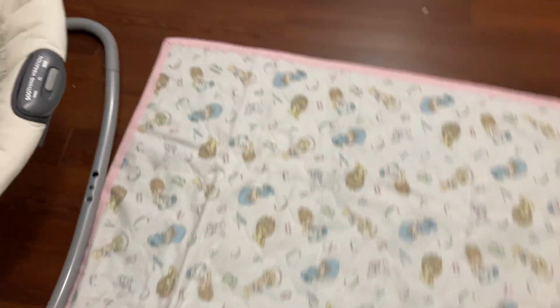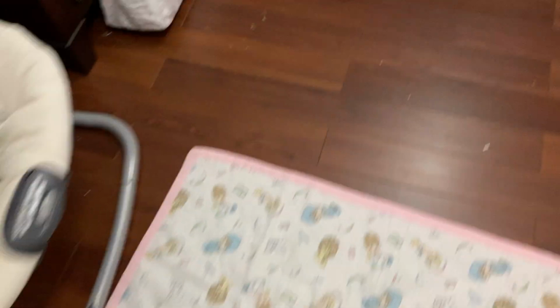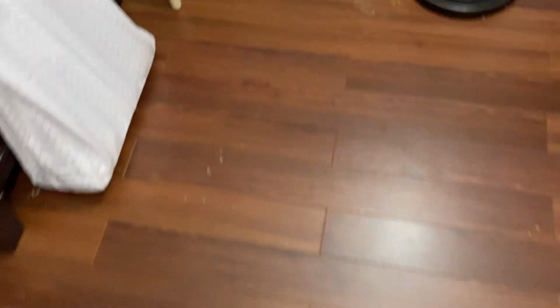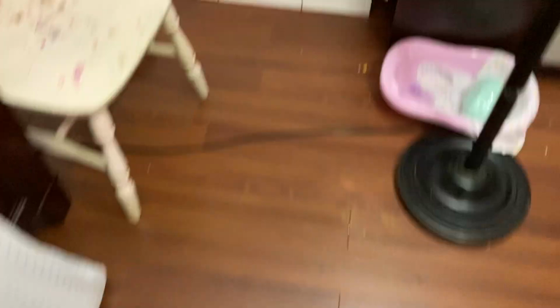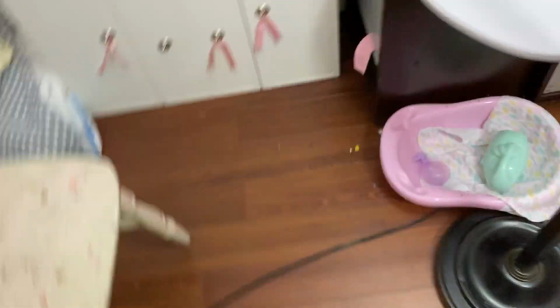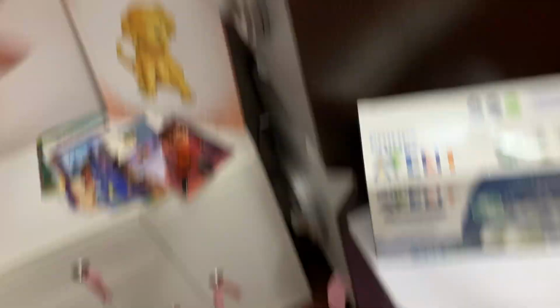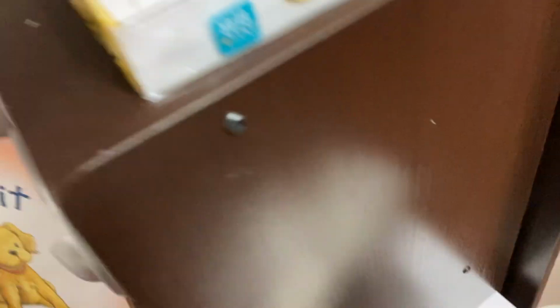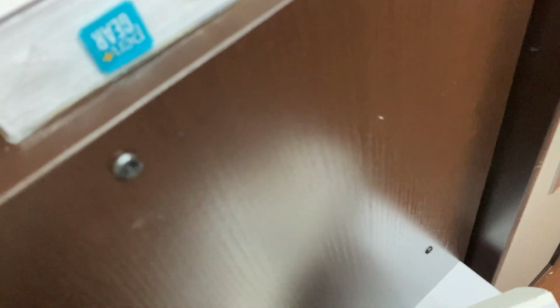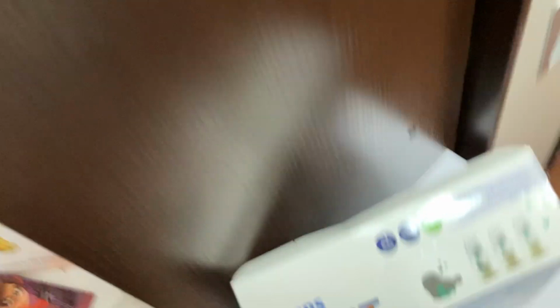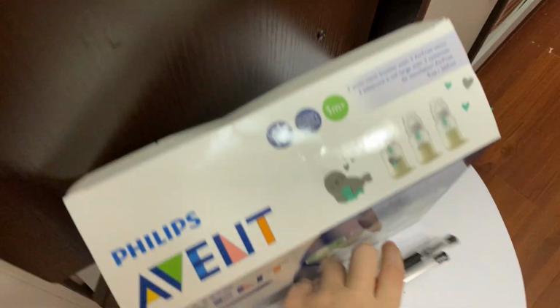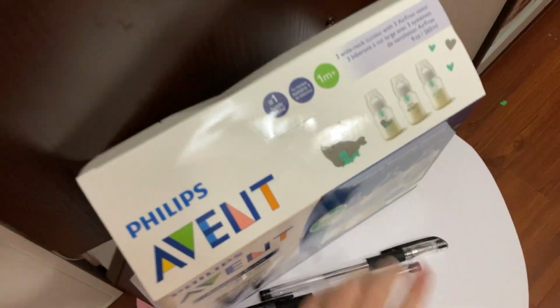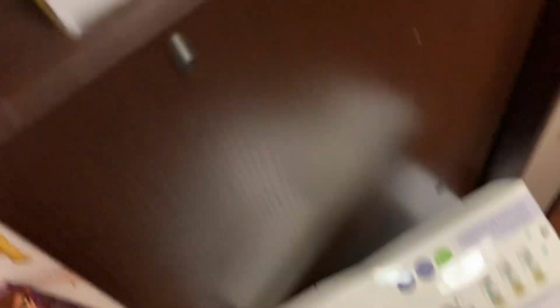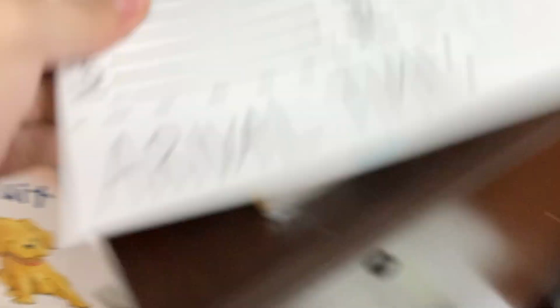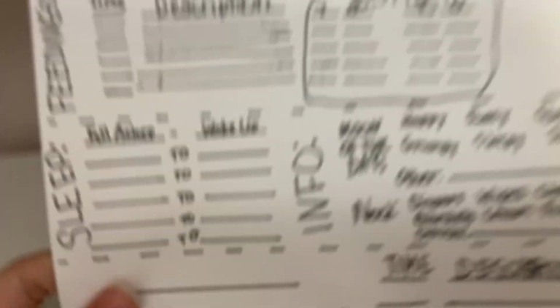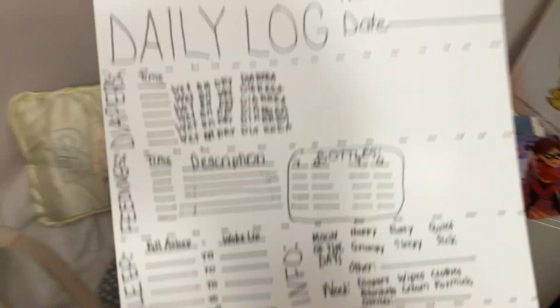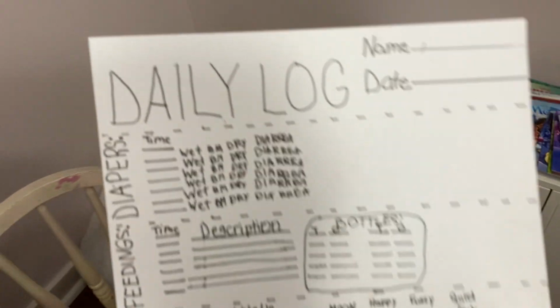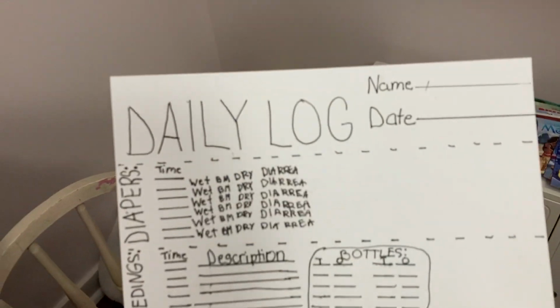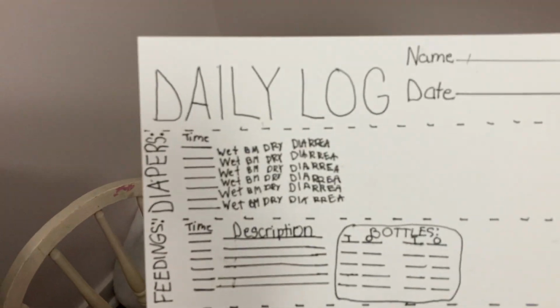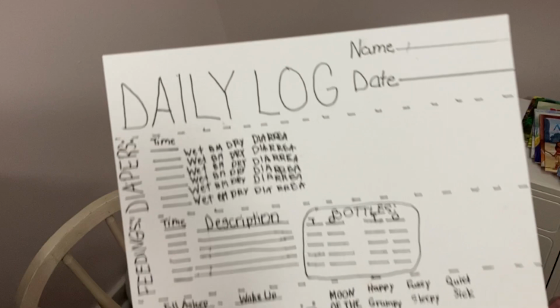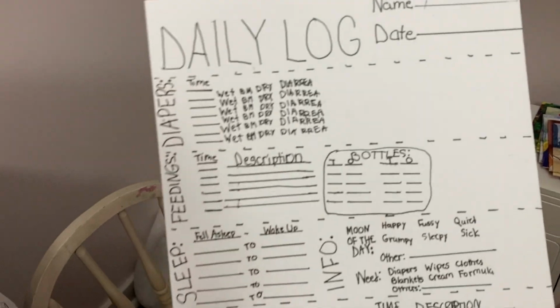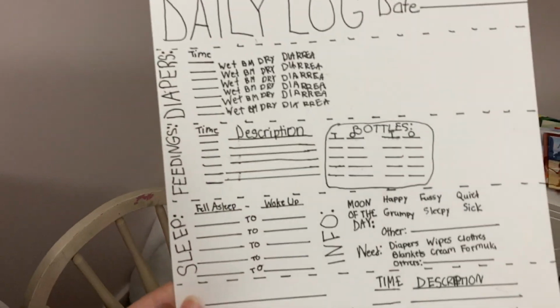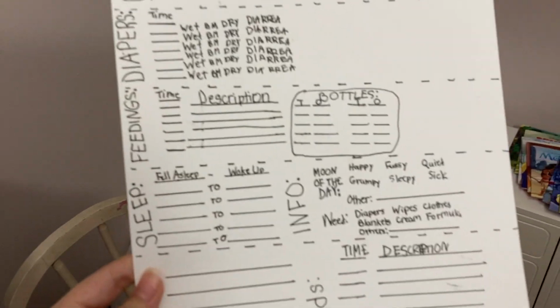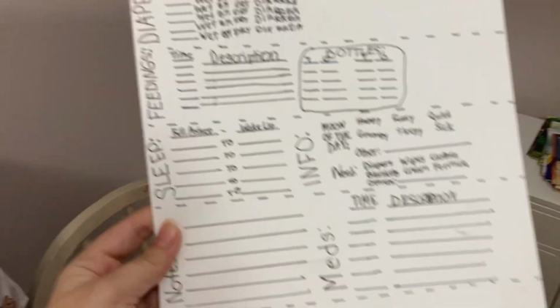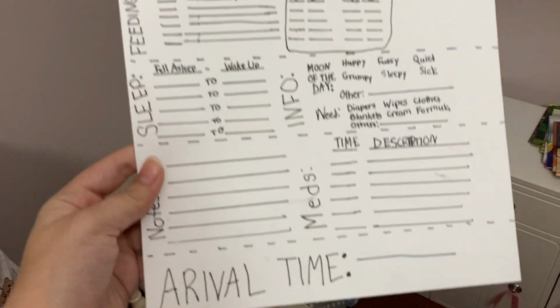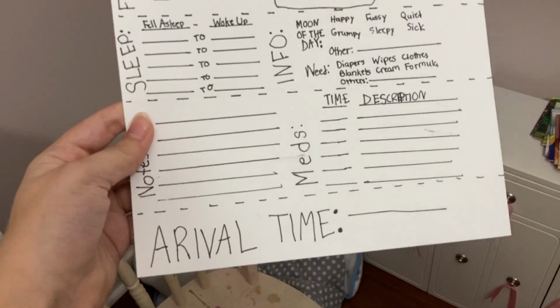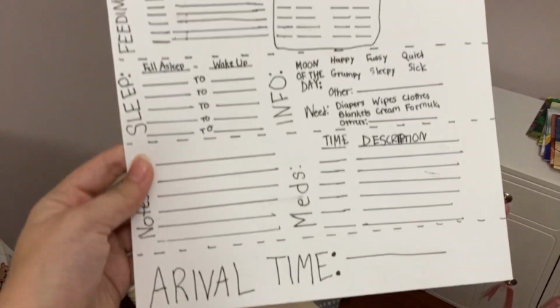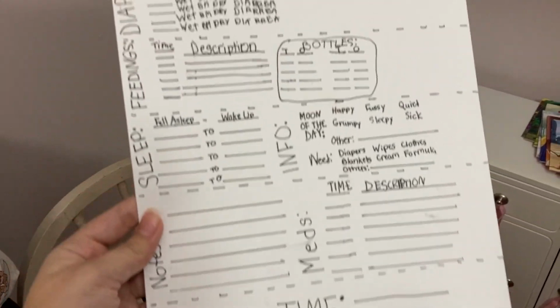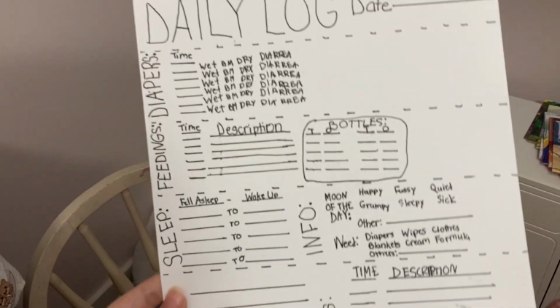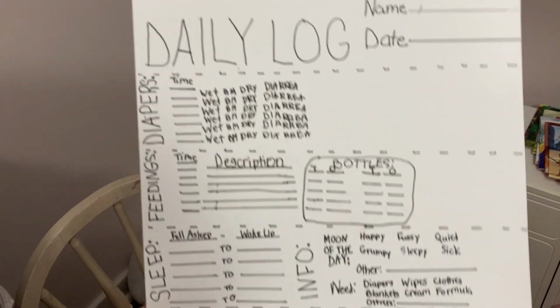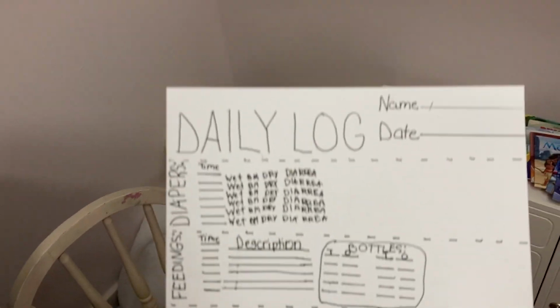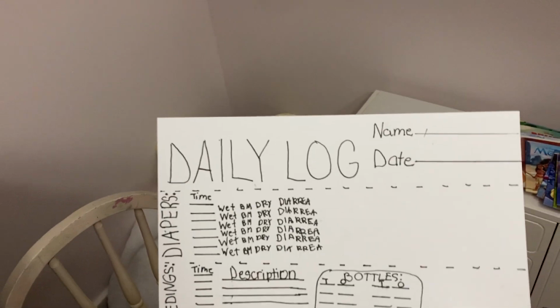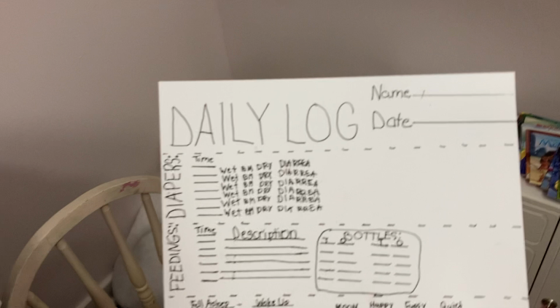Now I'm going to show you the daily log. Here's the daily log that we fill out when parents come and pick them up.